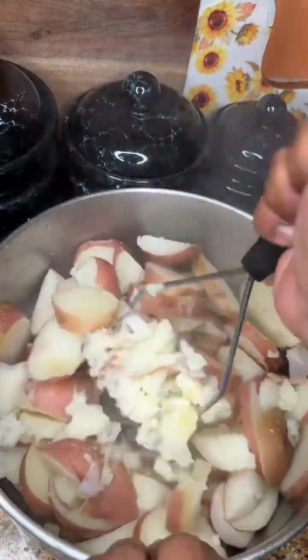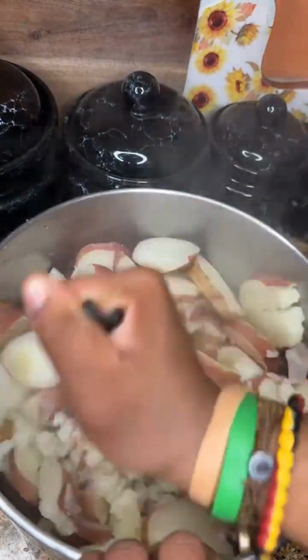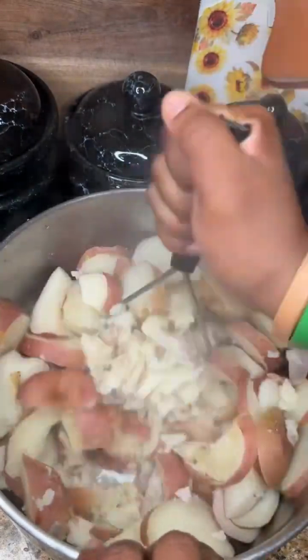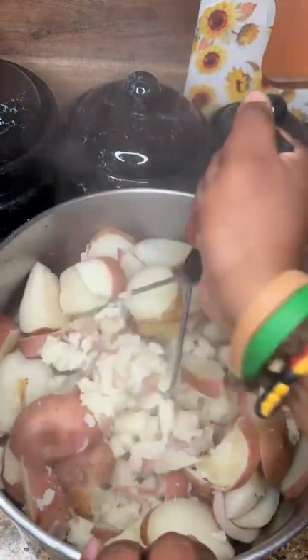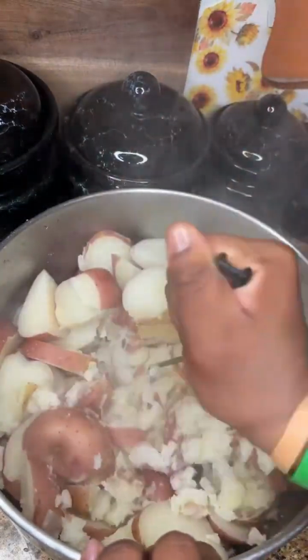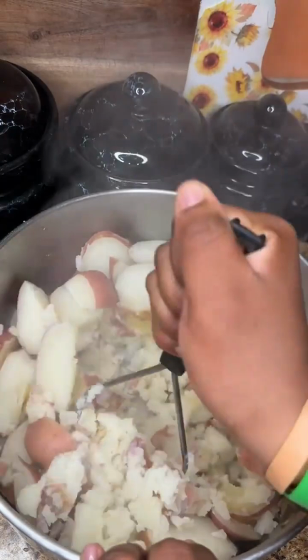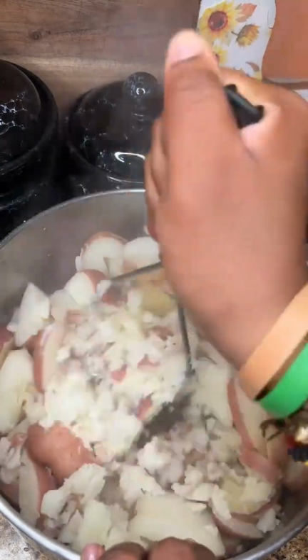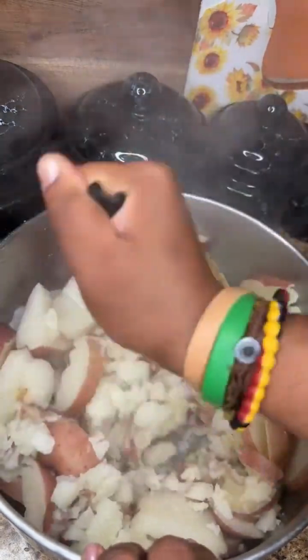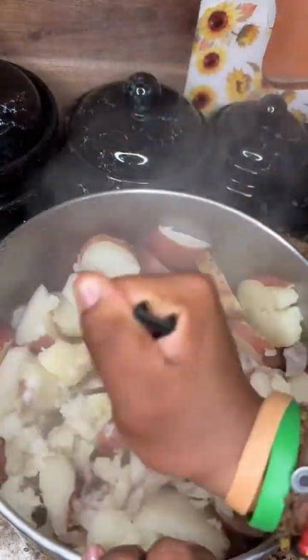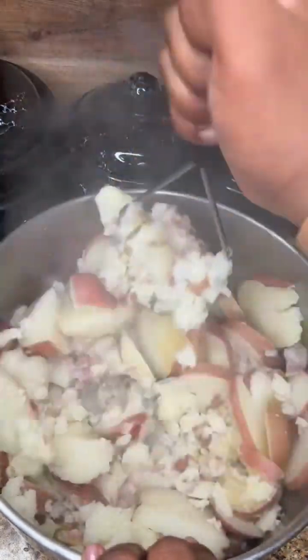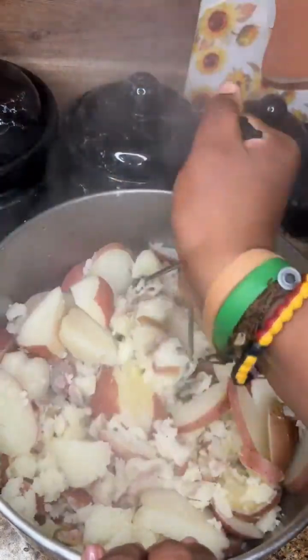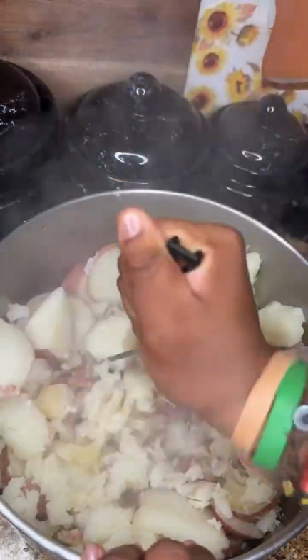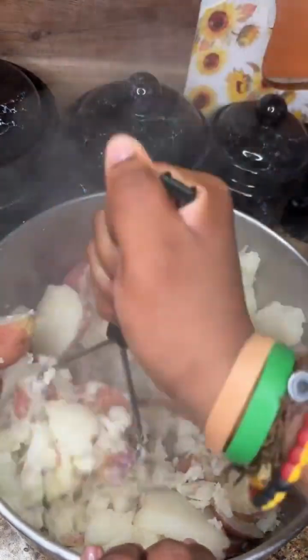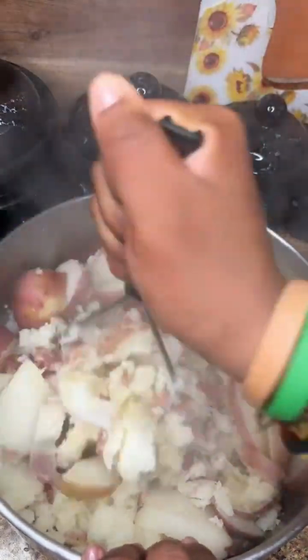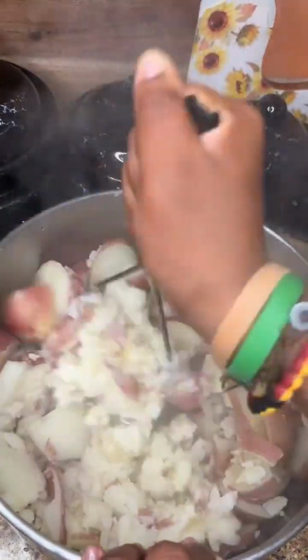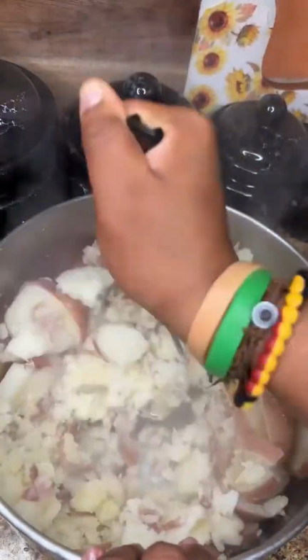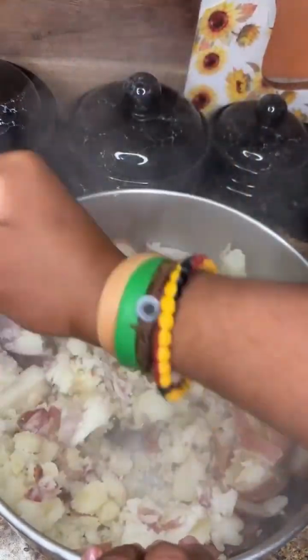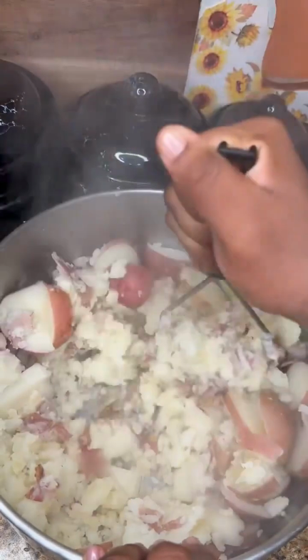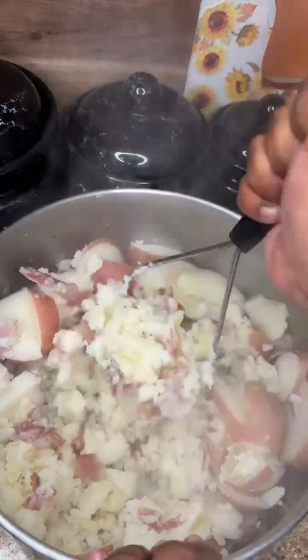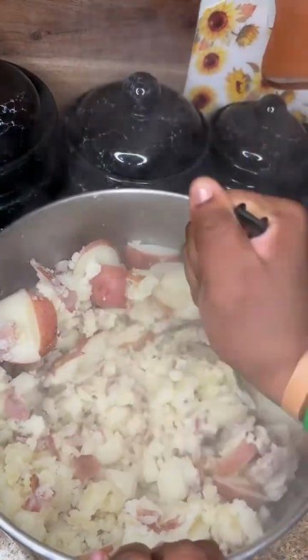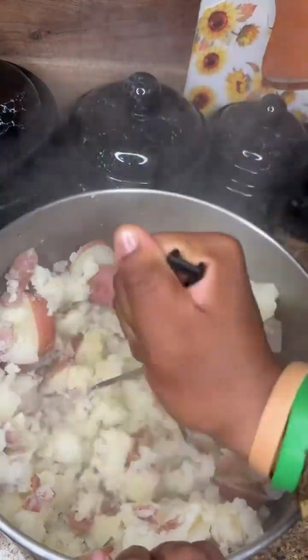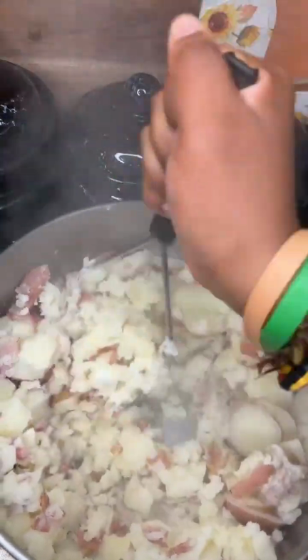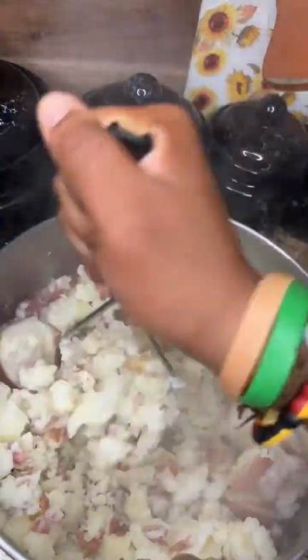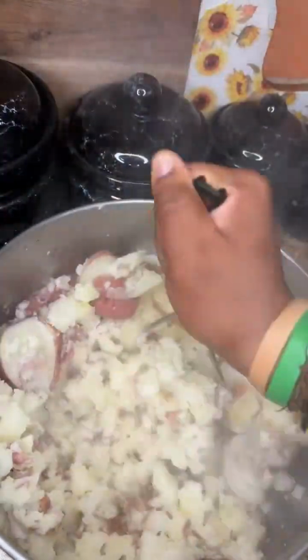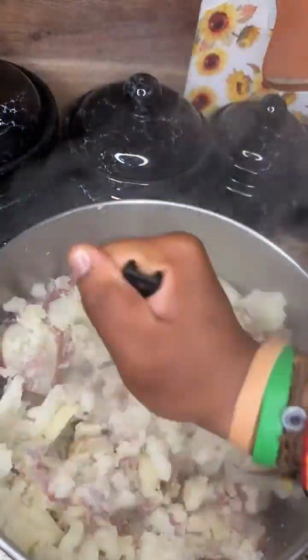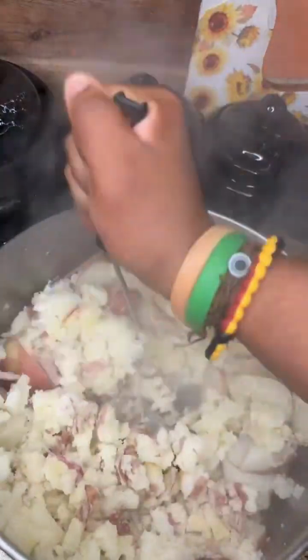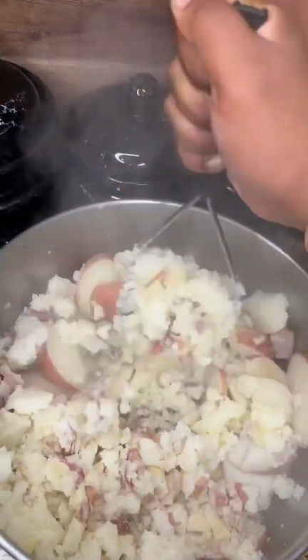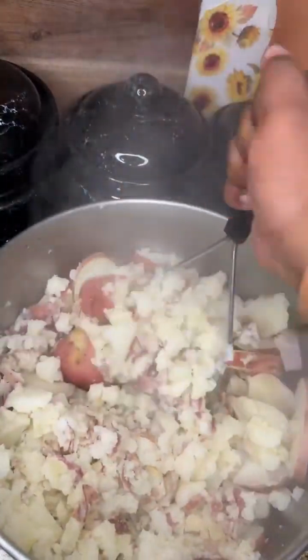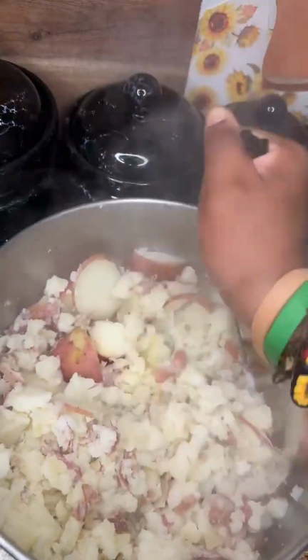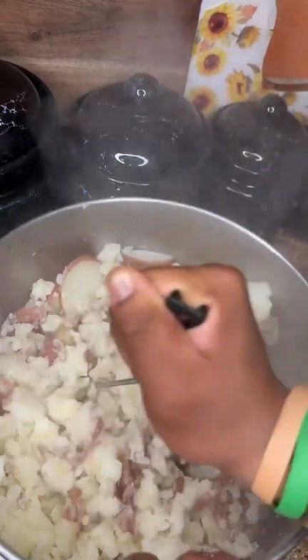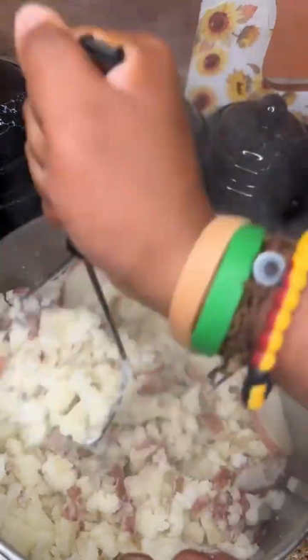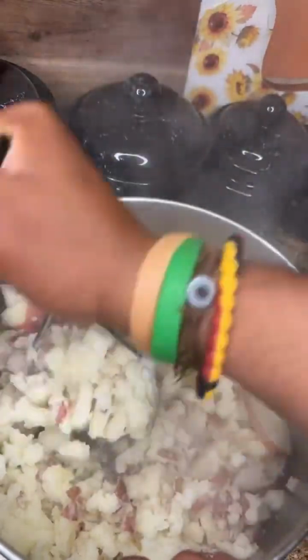When I say my hand was hurting — I have little hands. Mashing up all these potatoes that I didn't even really need because I got so much left over. I boiled a whole bag. I don't know why I did that, but I got some left over. My hand was hurting, oh my God.